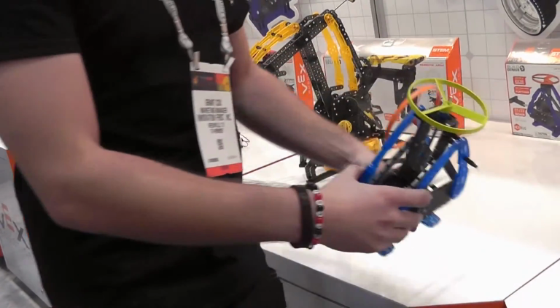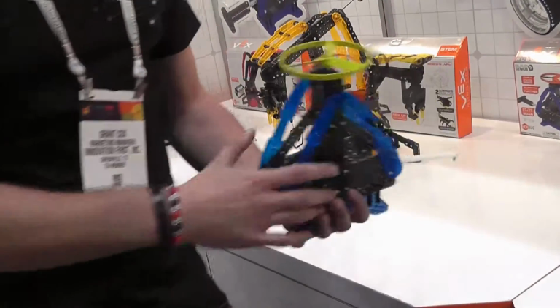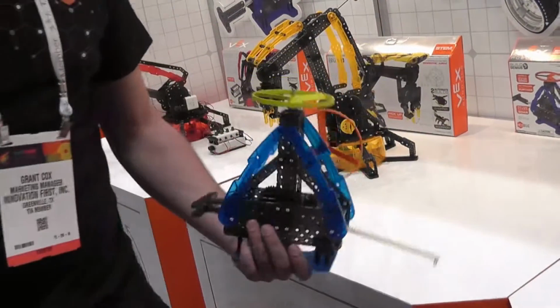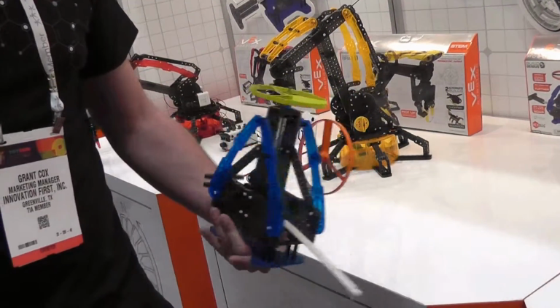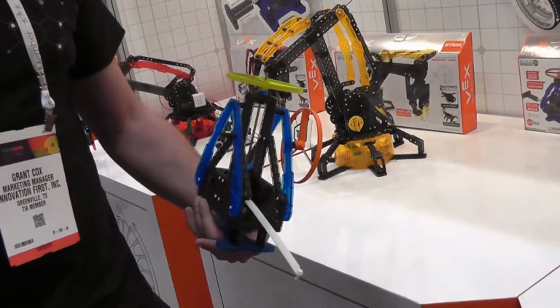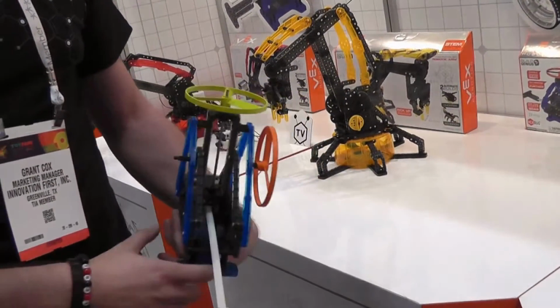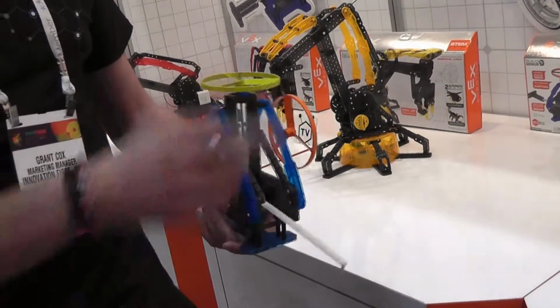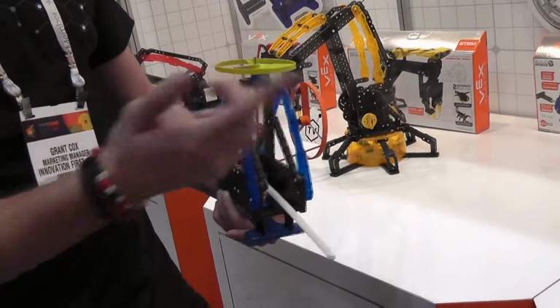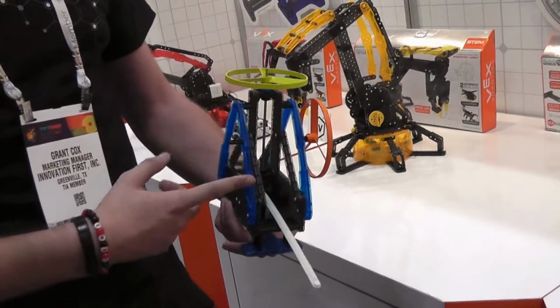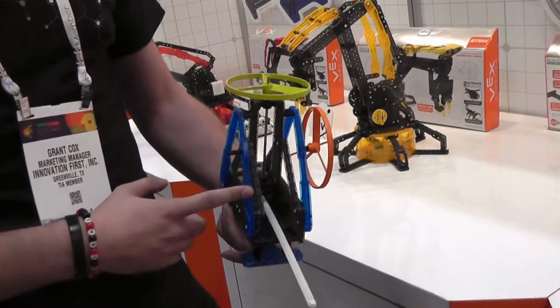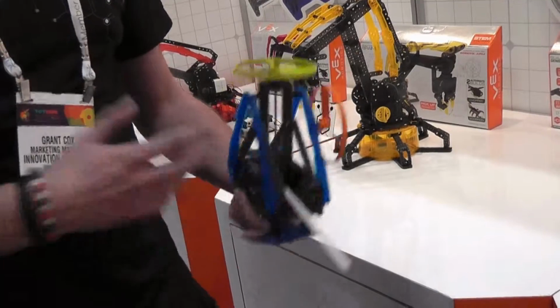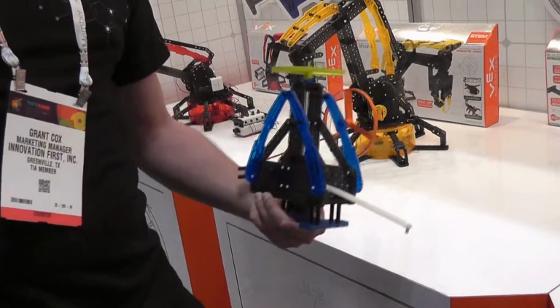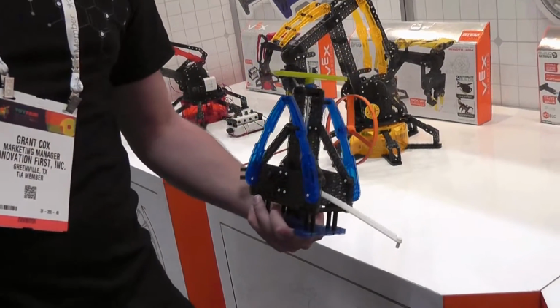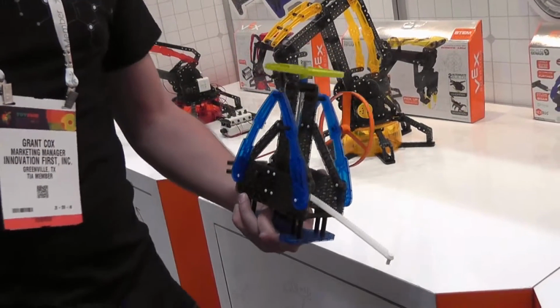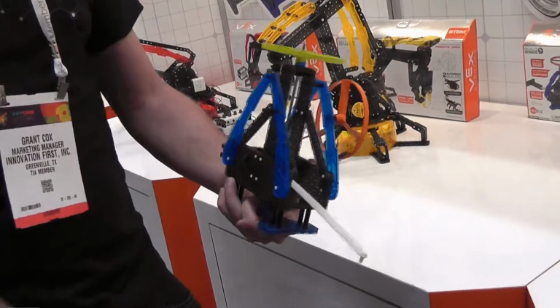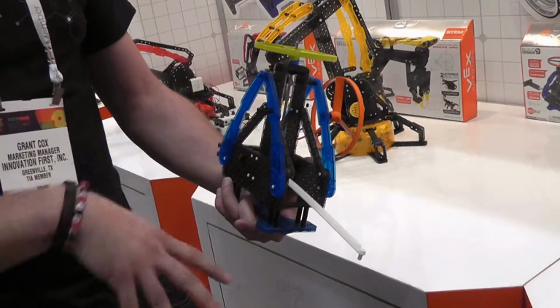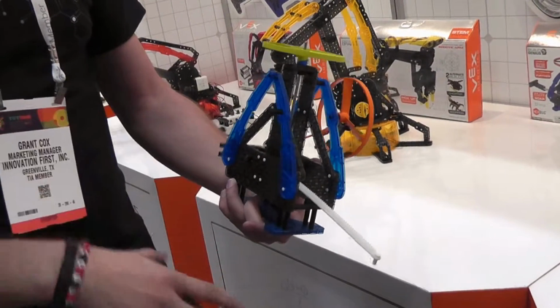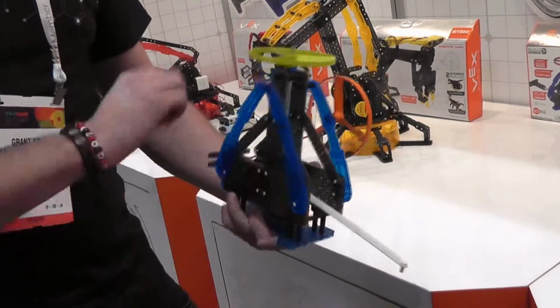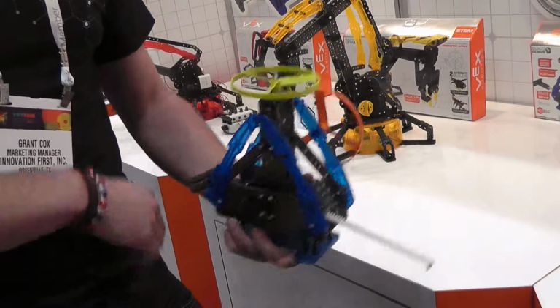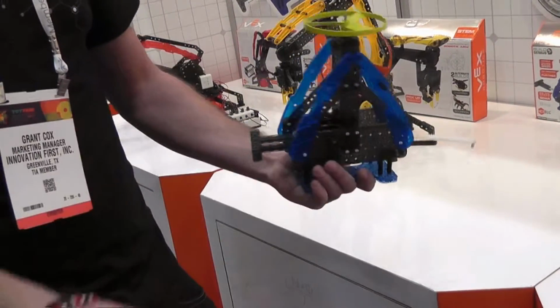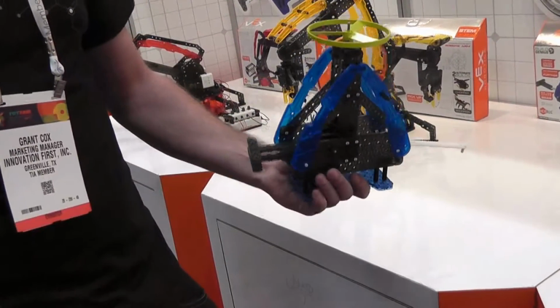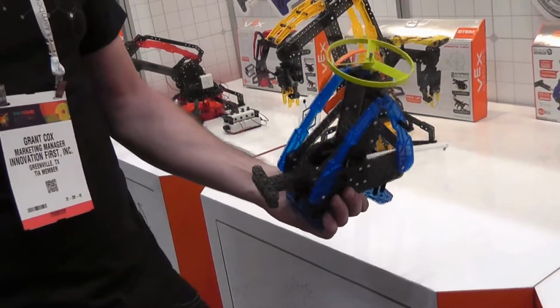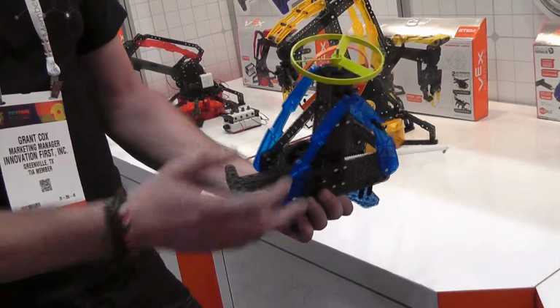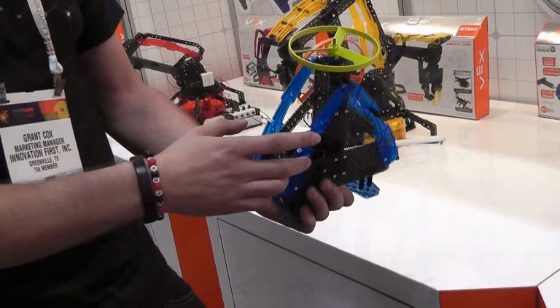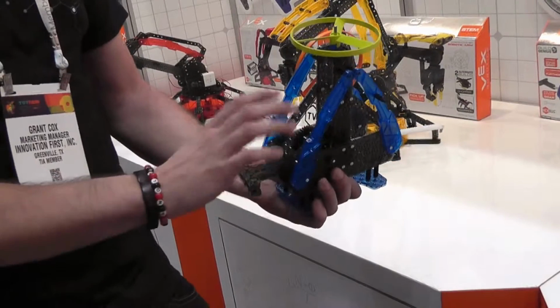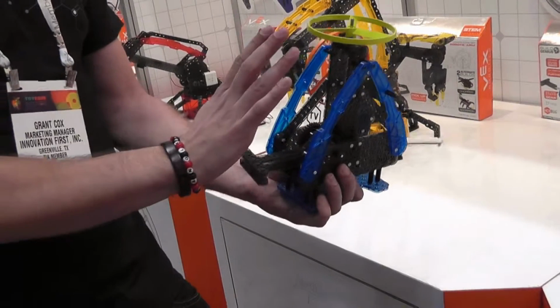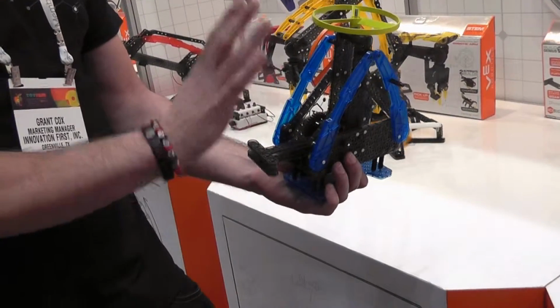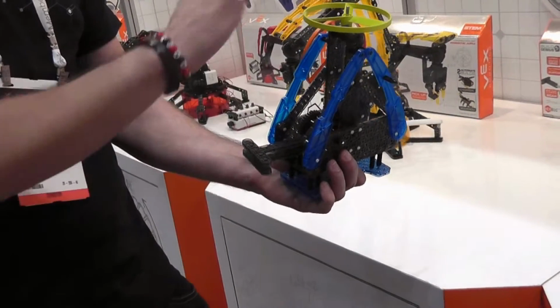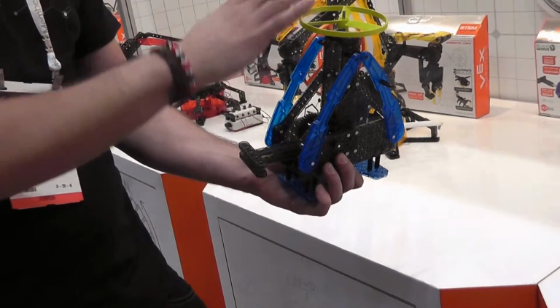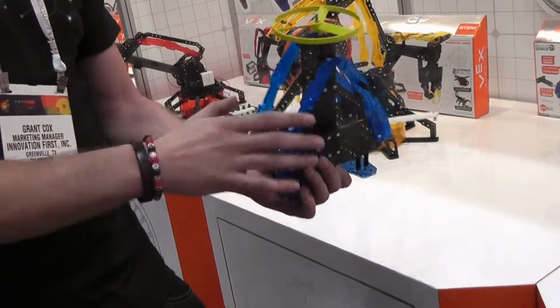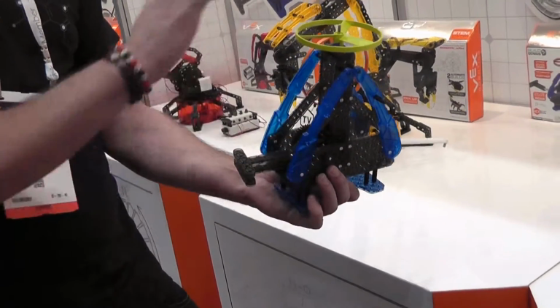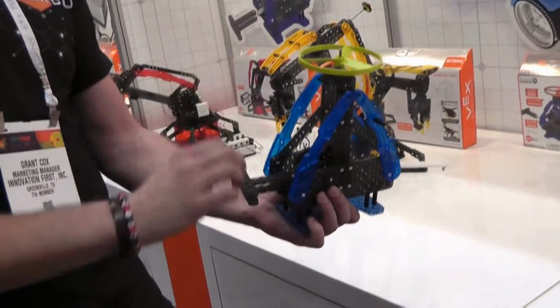As with all of the VEX Robotics products, both the Snapshot and the ZipFlyer come with alternate build instructions as well. So you build it up, then take it apart, build another version. The alternate for this guy is like an angled shot — a handheld angle shot.